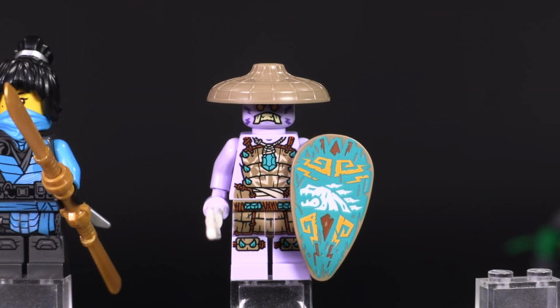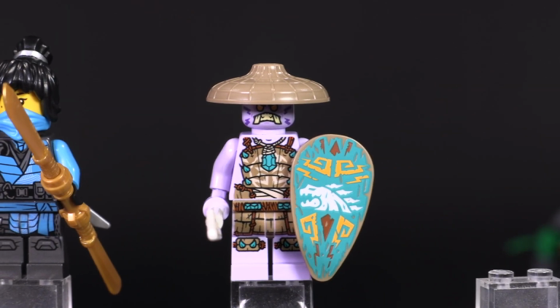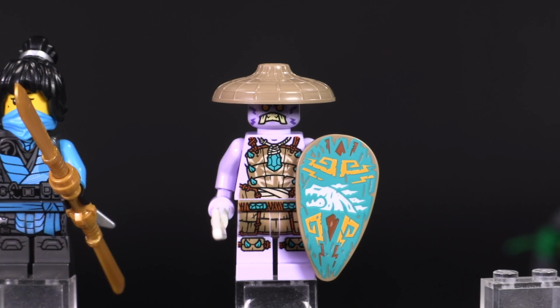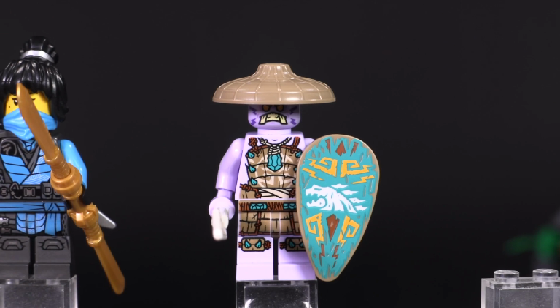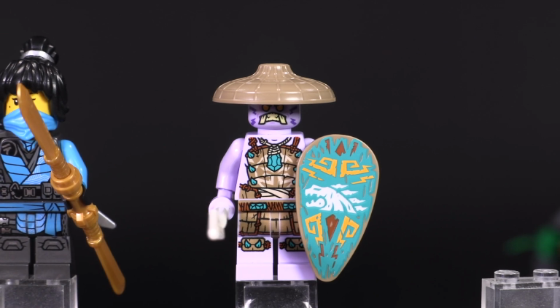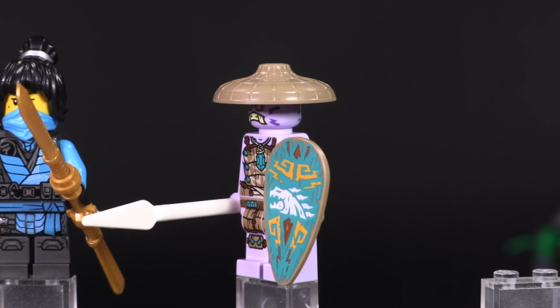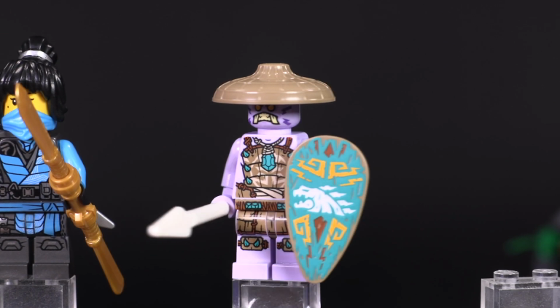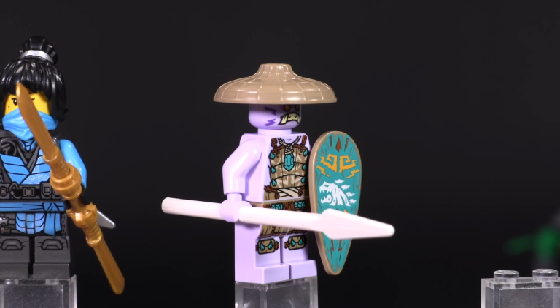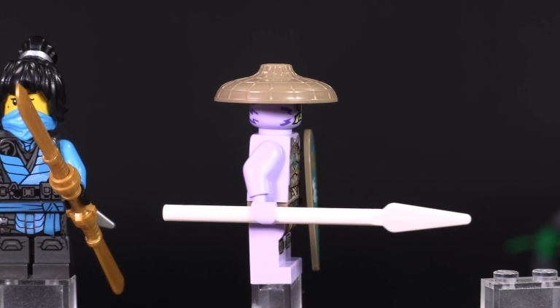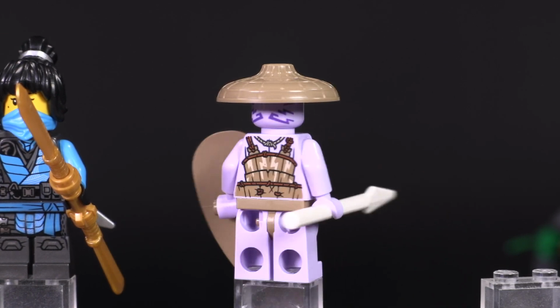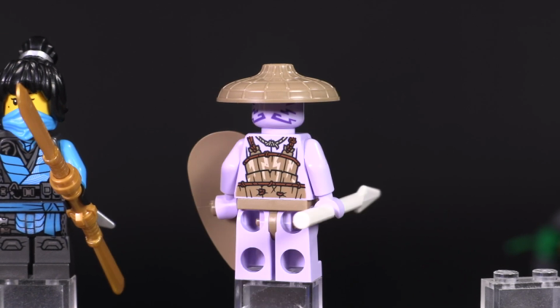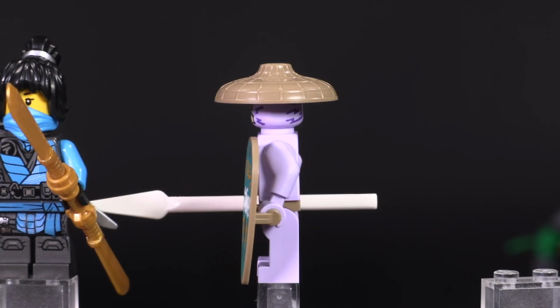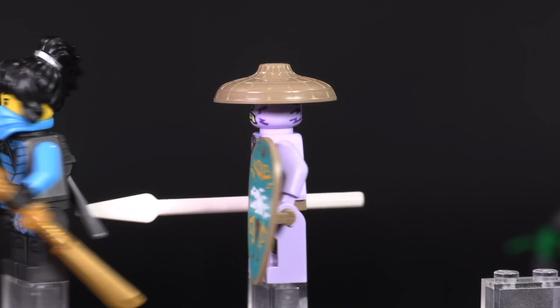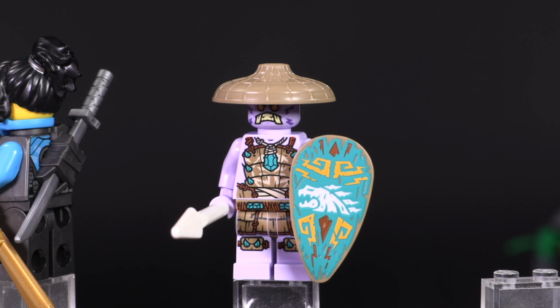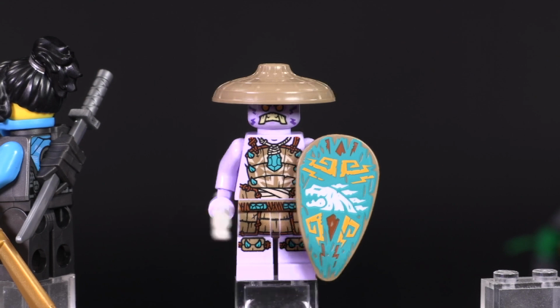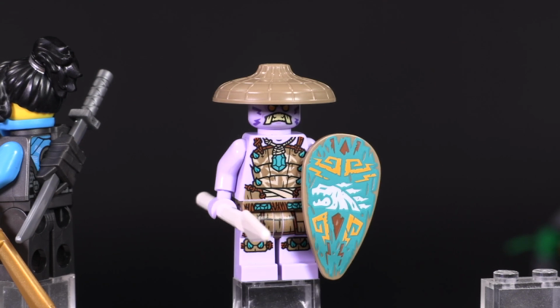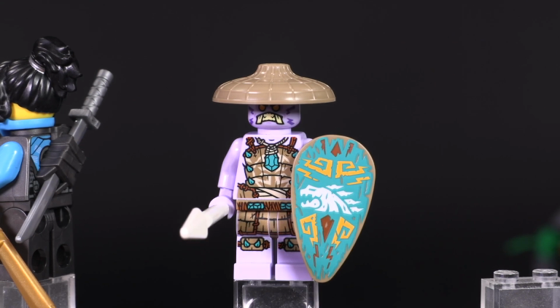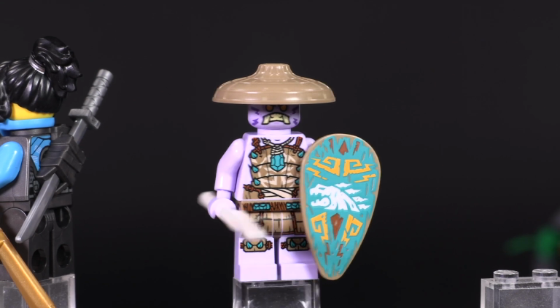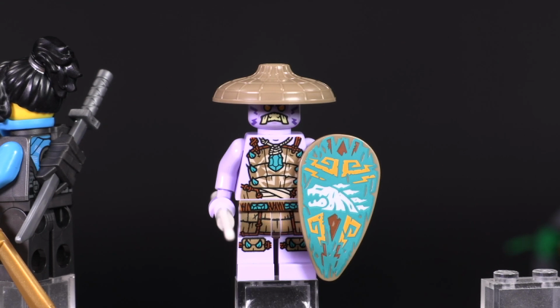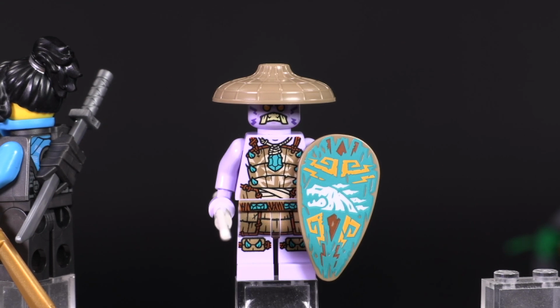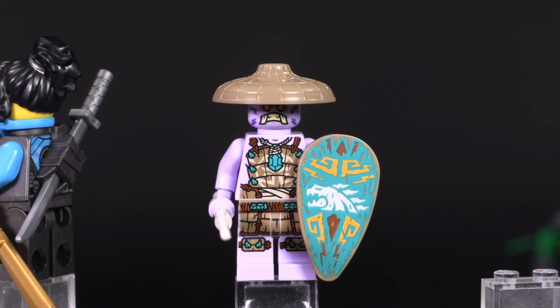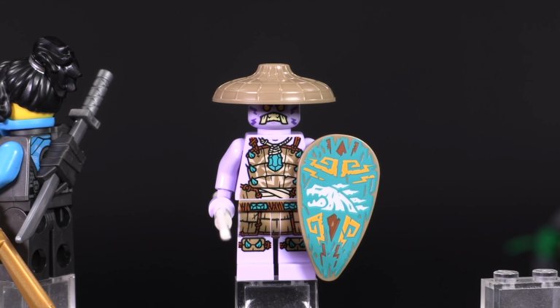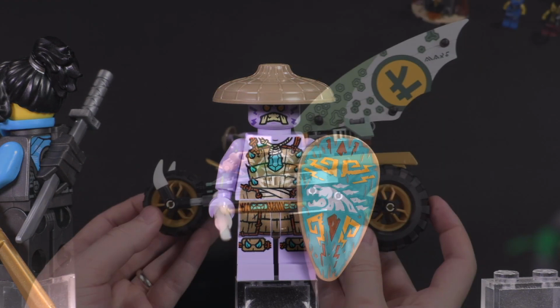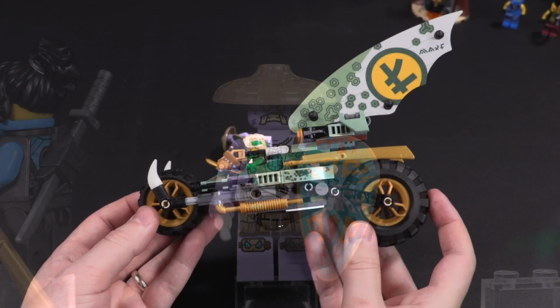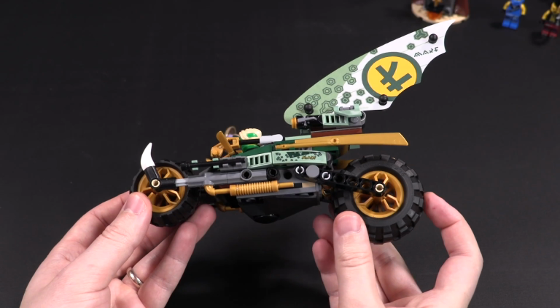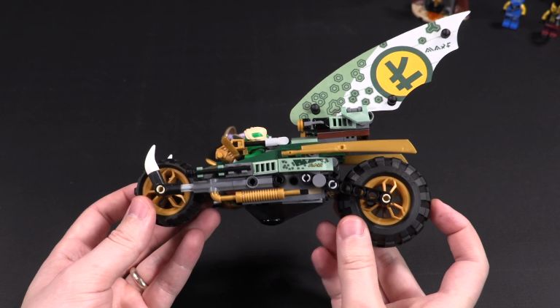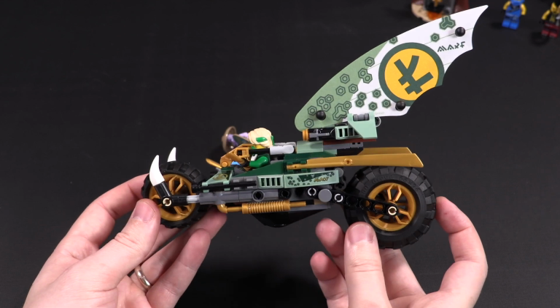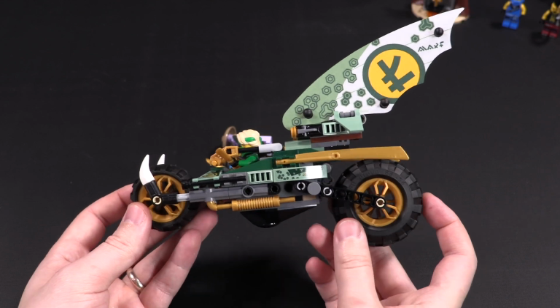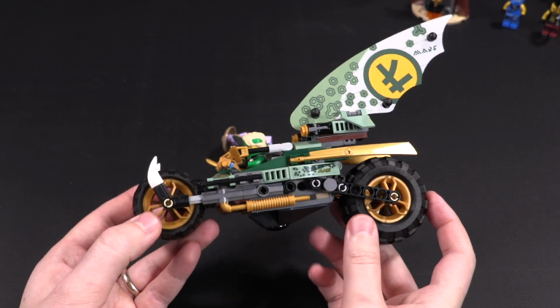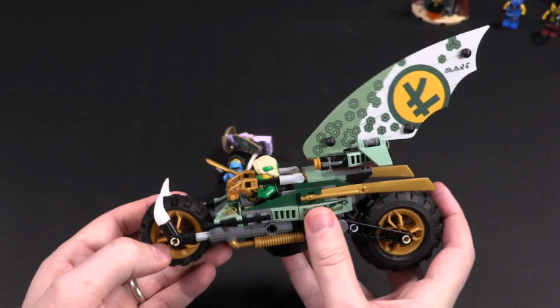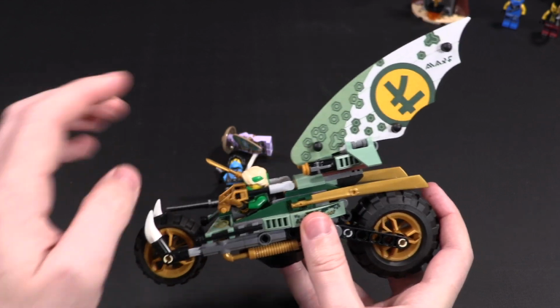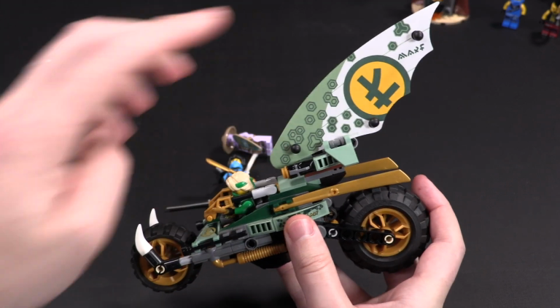Rumble Keeper is the same as we saw in the Catamaran Sea Battle — exact same minifigure. The details are still pretty excellent.